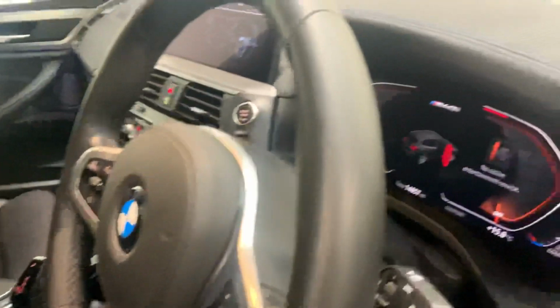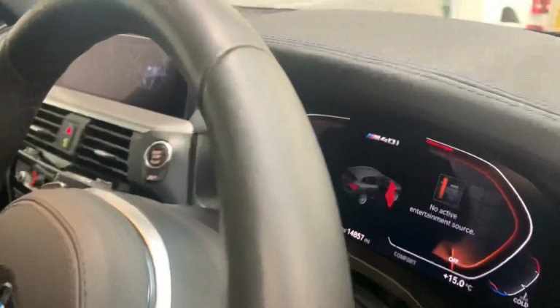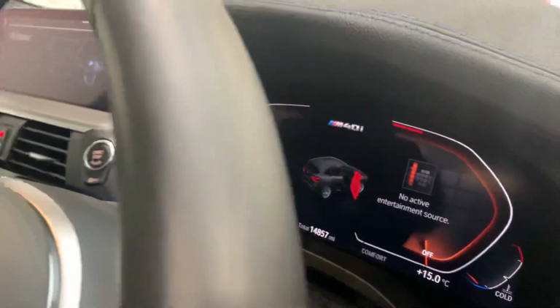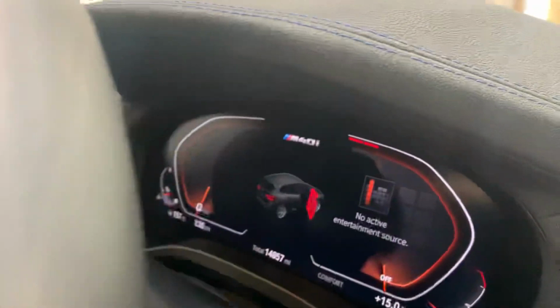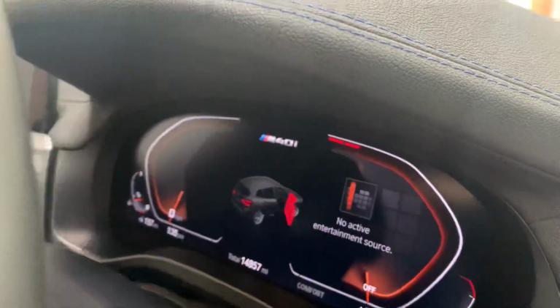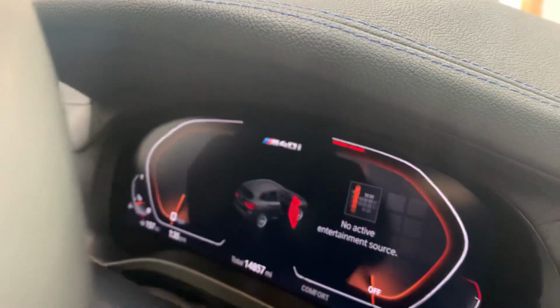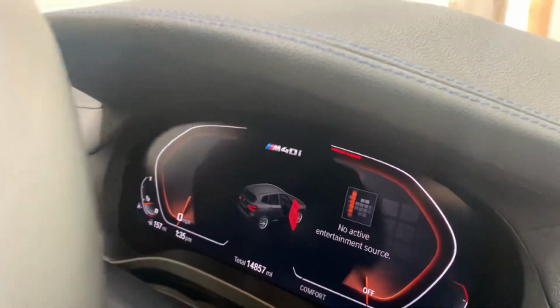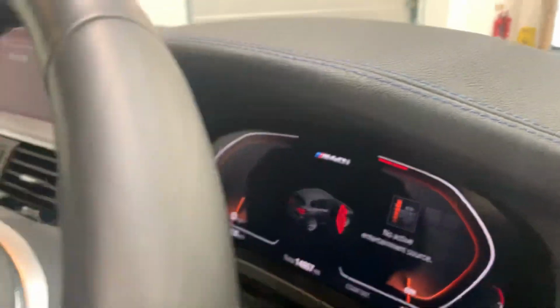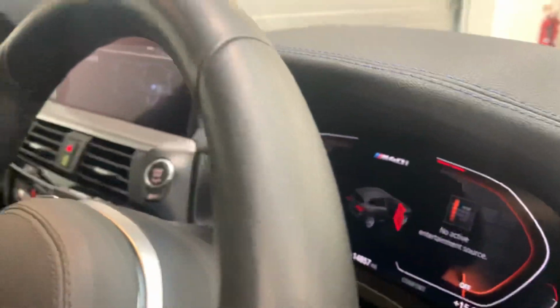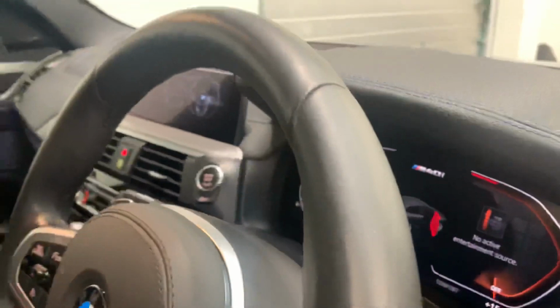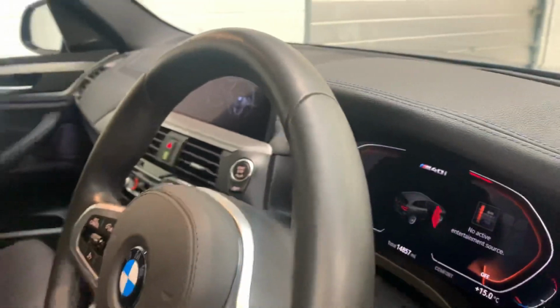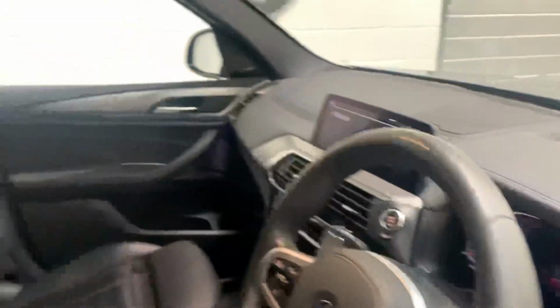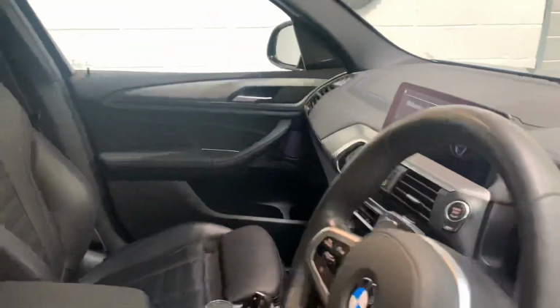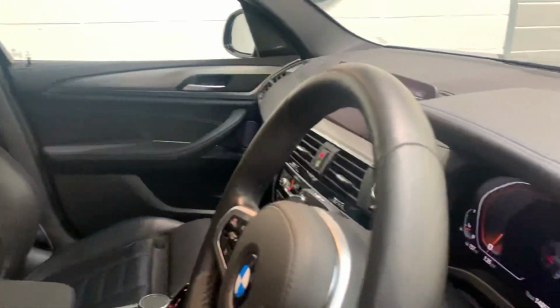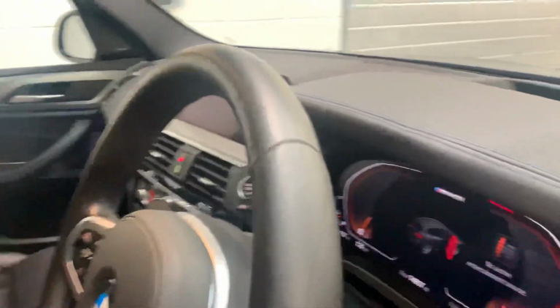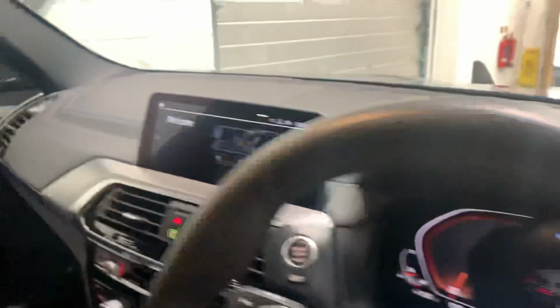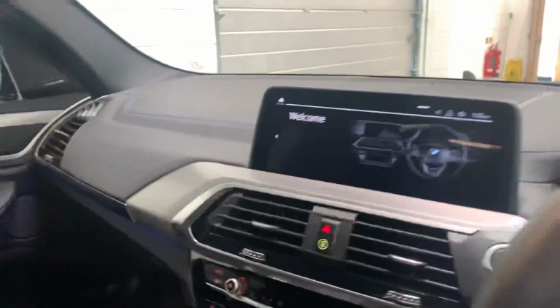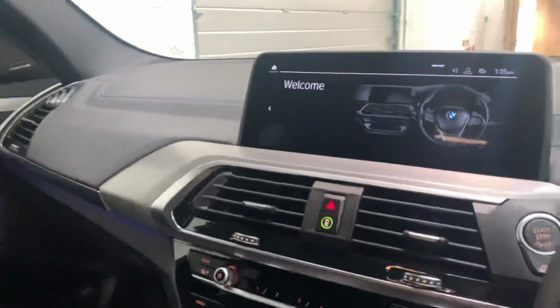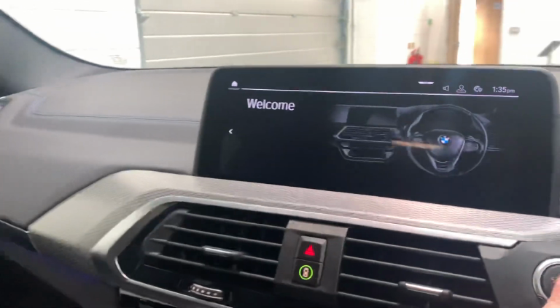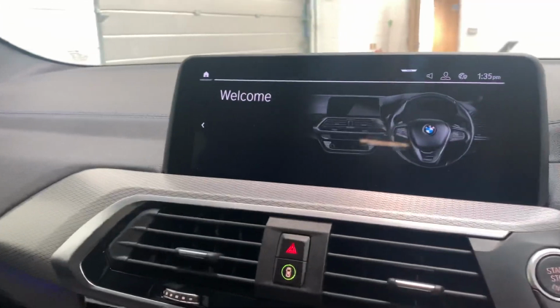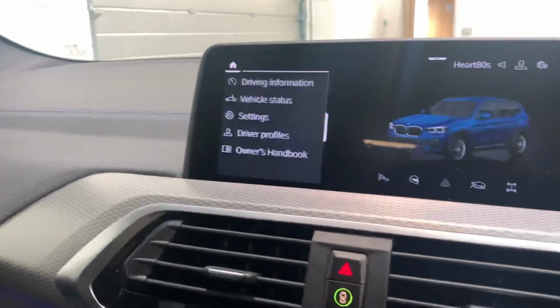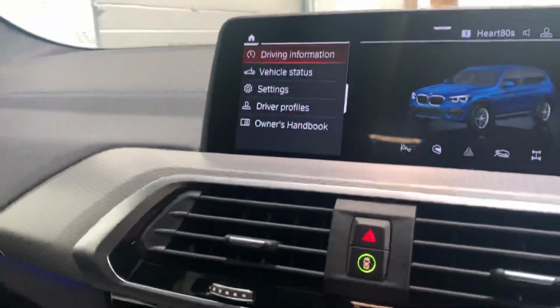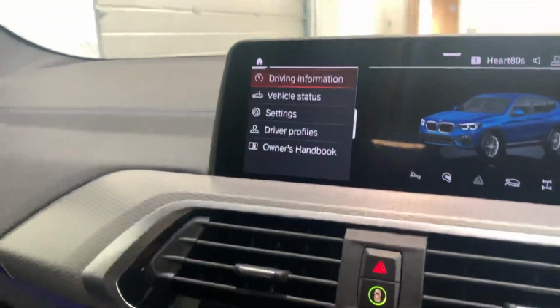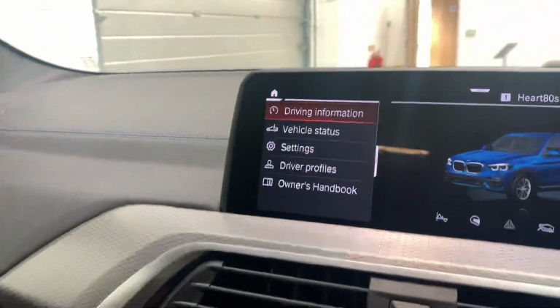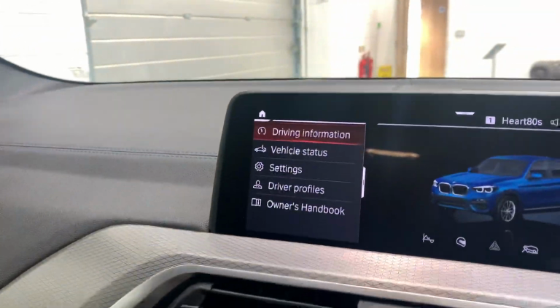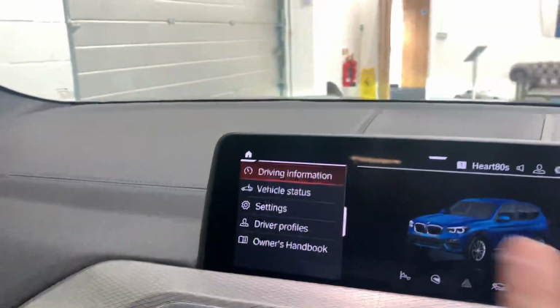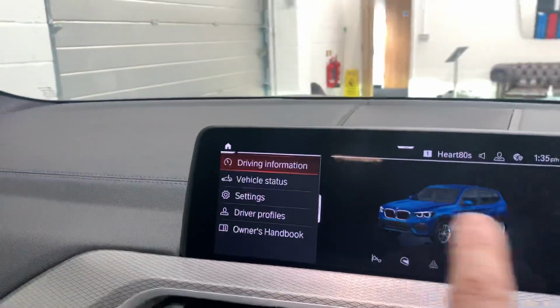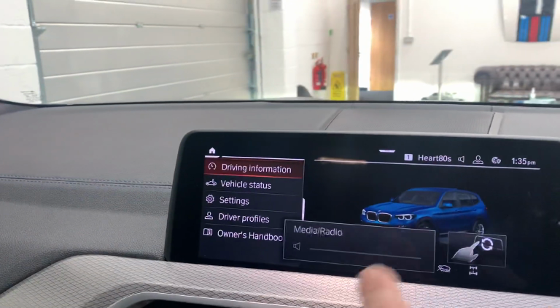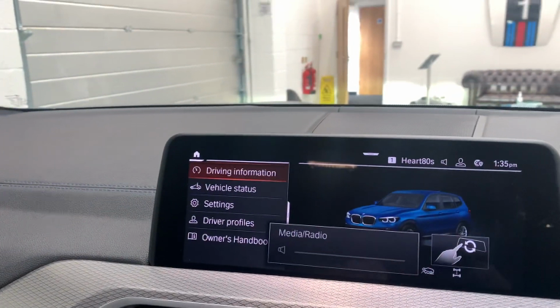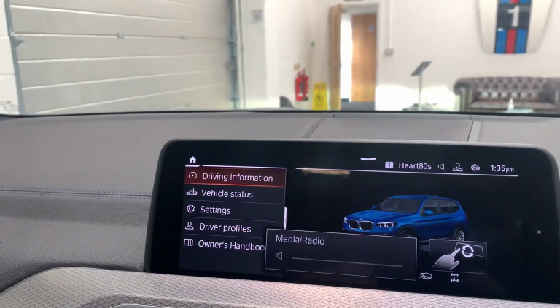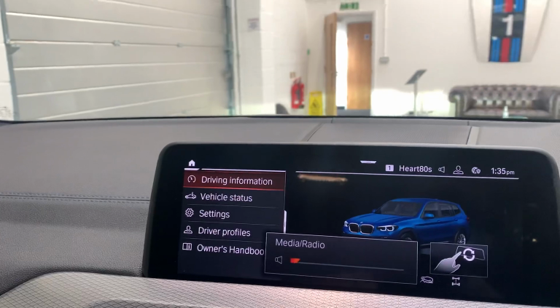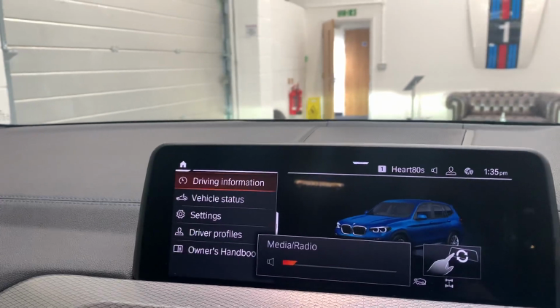One of the interesting things about this car is it's got the BMW live cockpit and also the iDrive system. It benefits from gesture control, as you can see there.